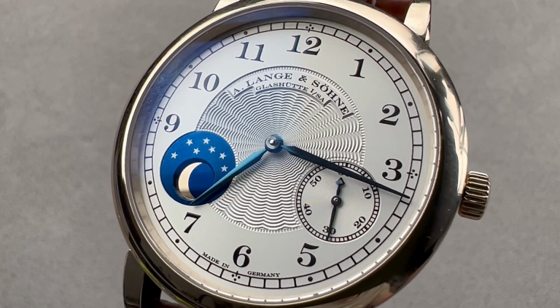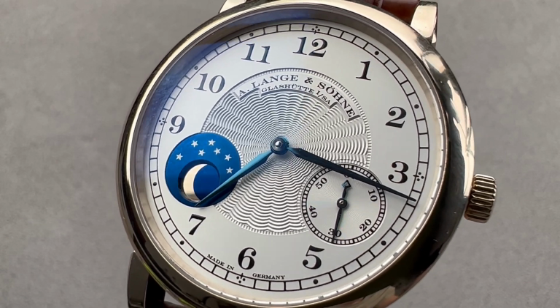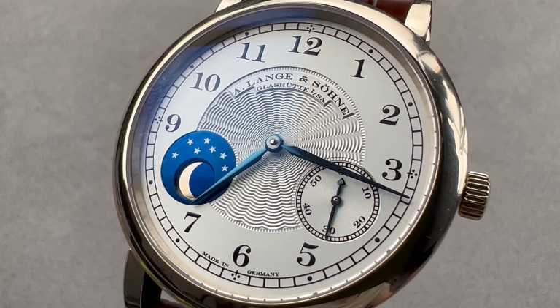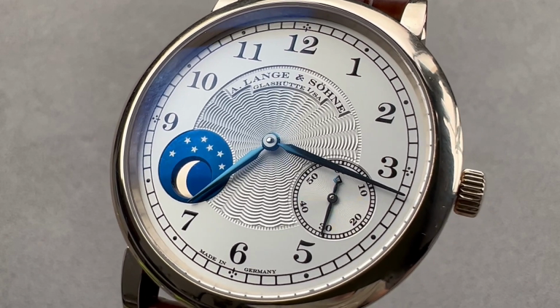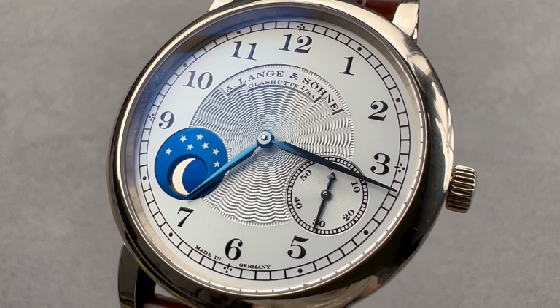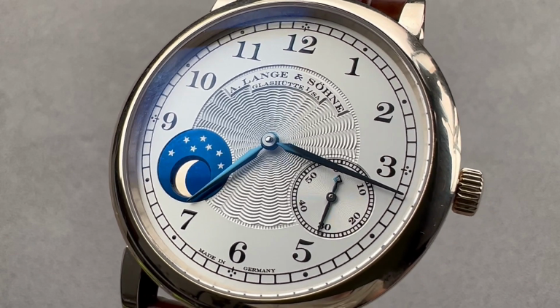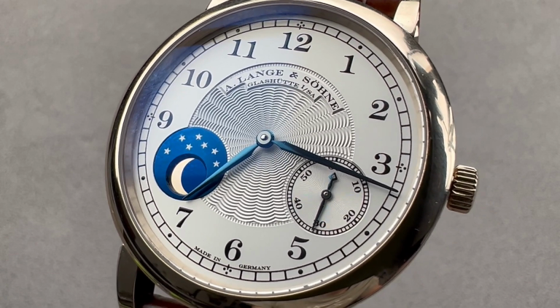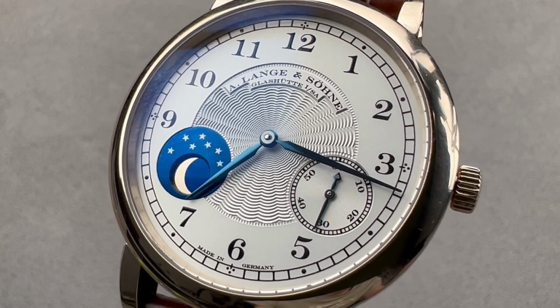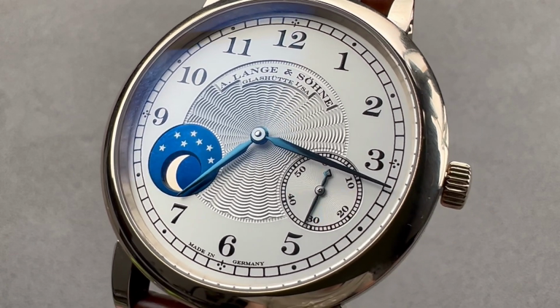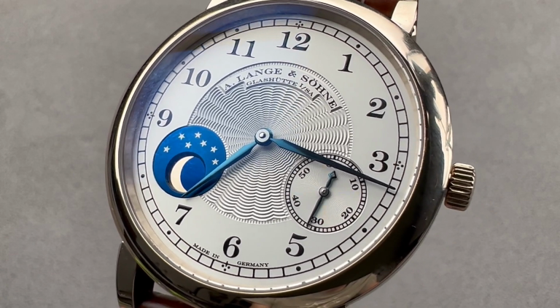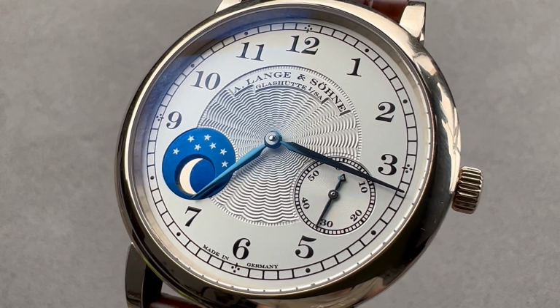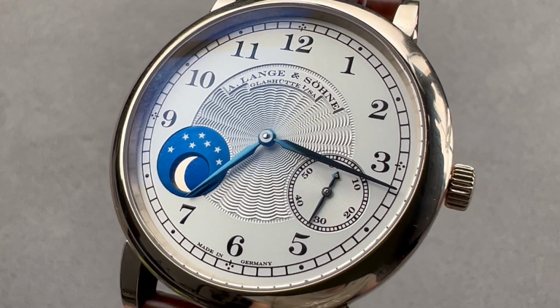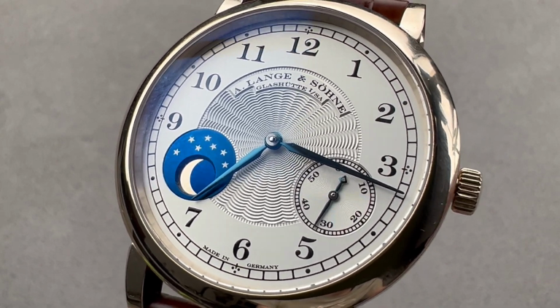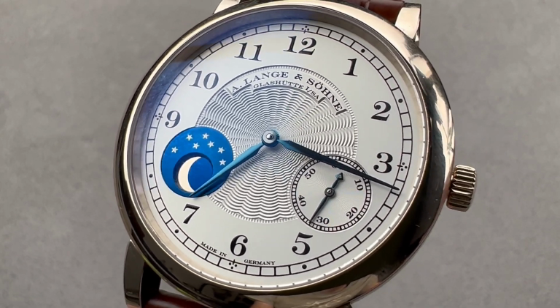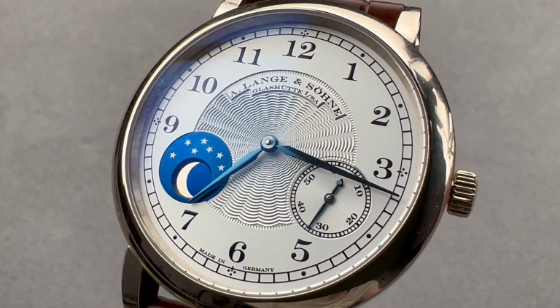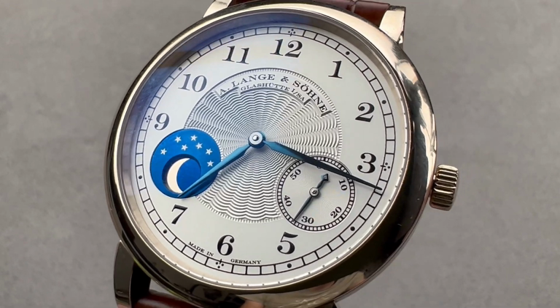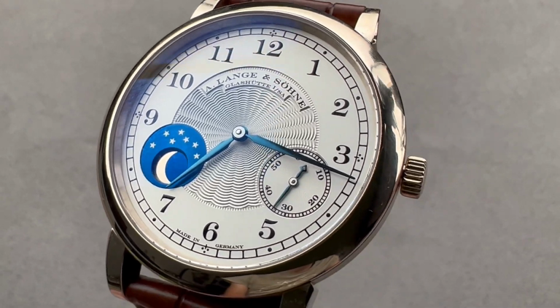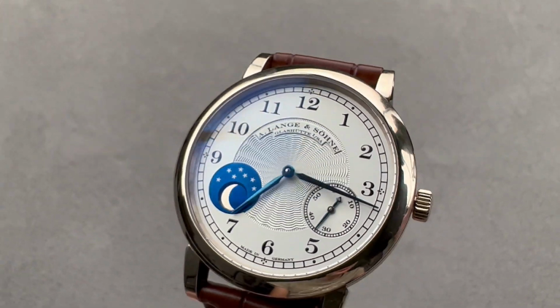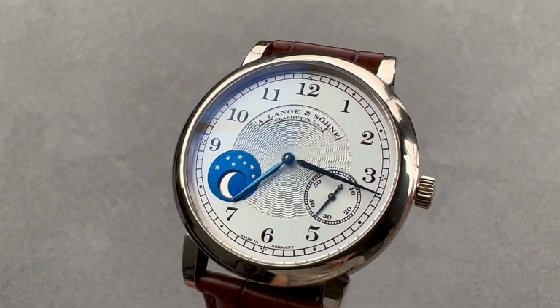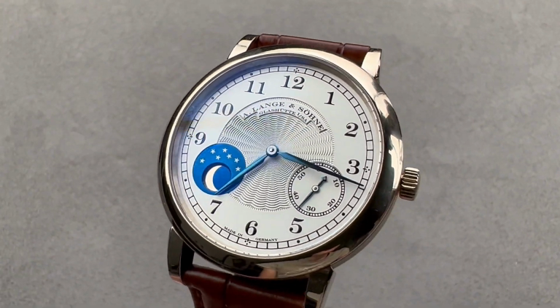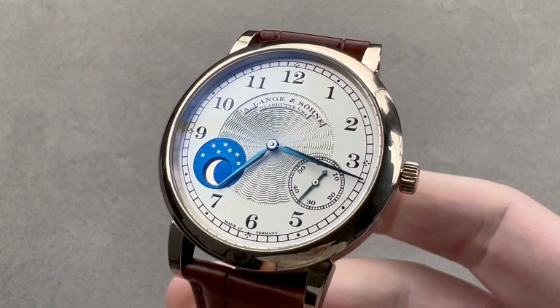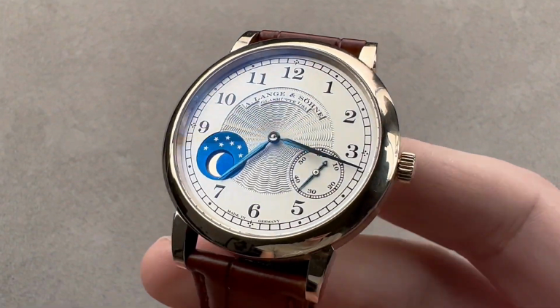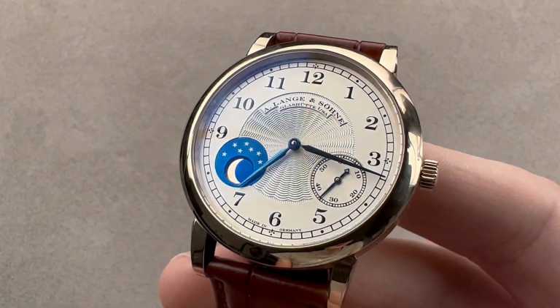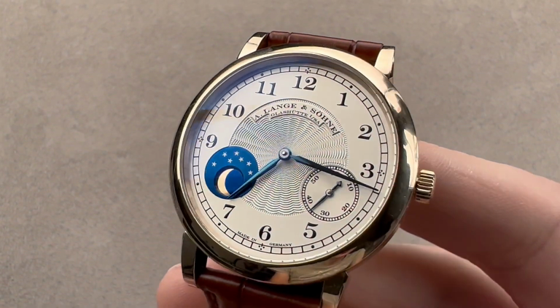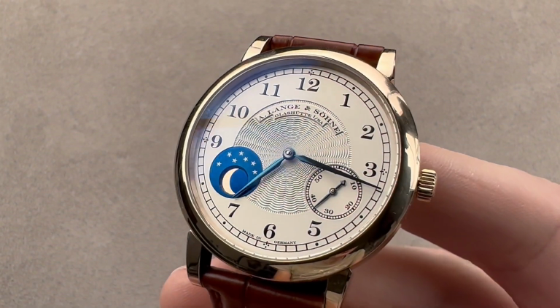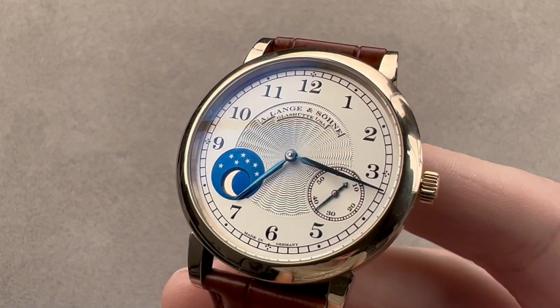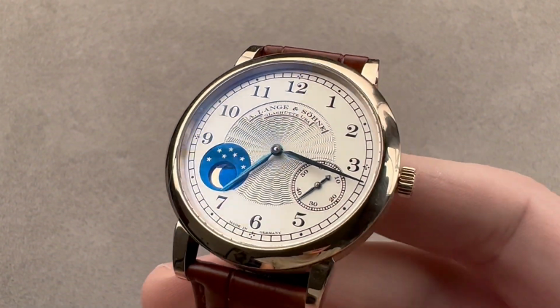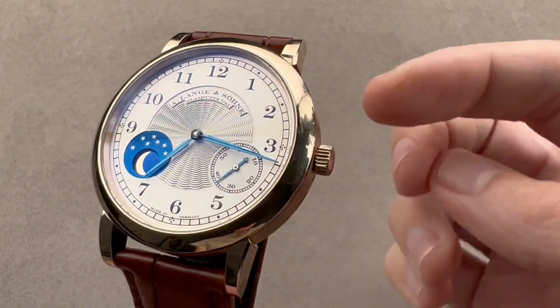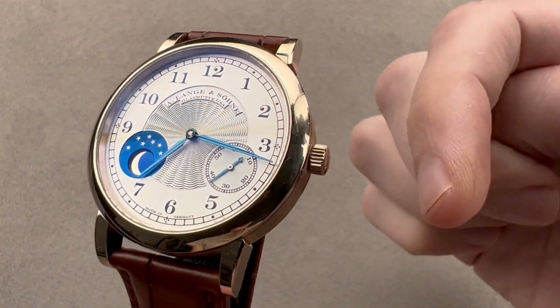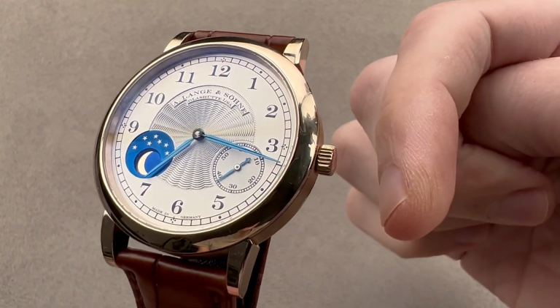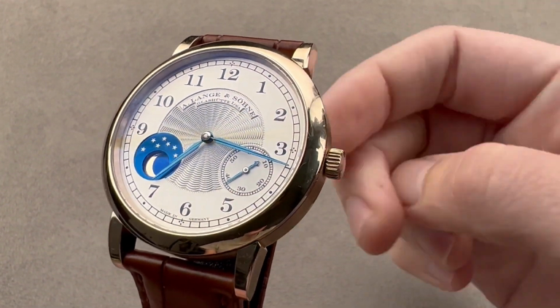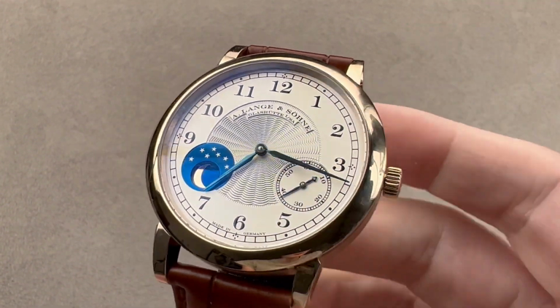Hi, I'm Tim. Welcome and thanks for logging on. If you love this watch, email me at tmaso@thewatchbox.com — it's in the description below.